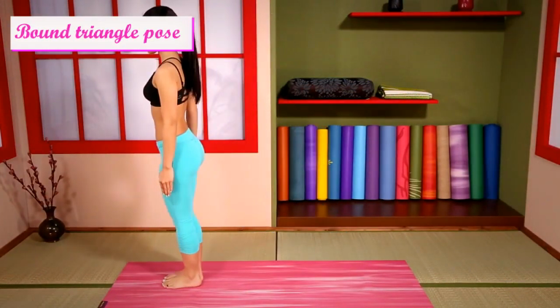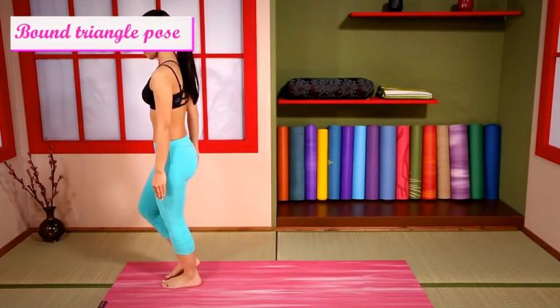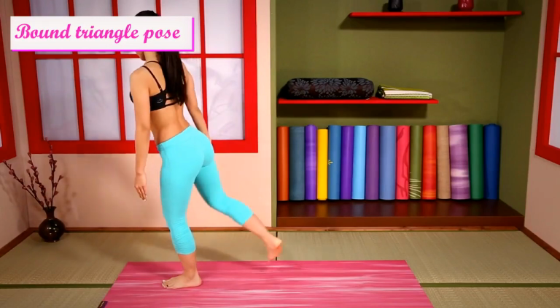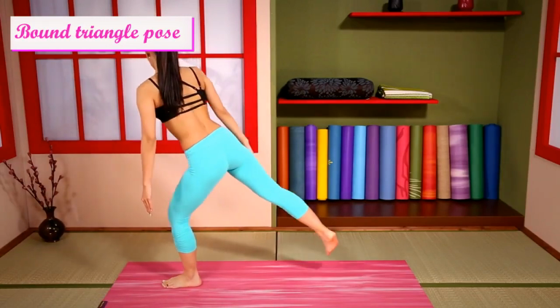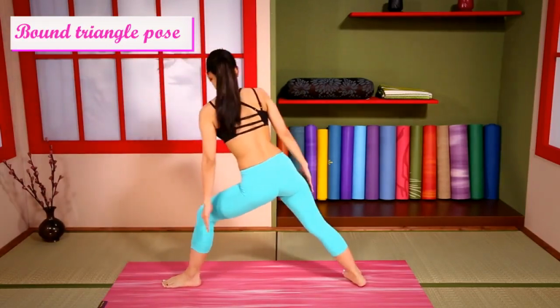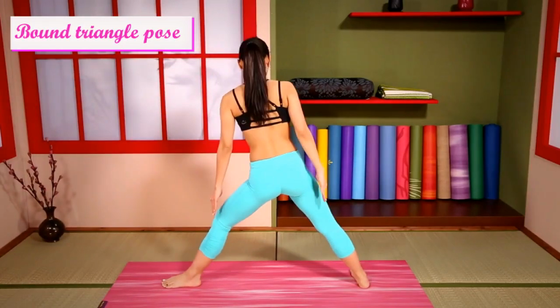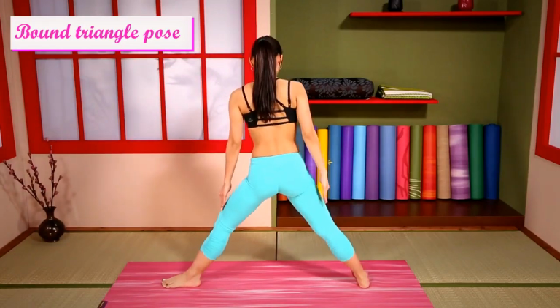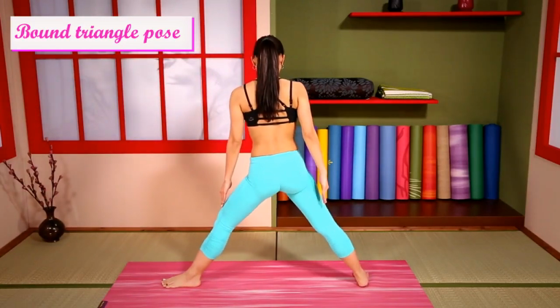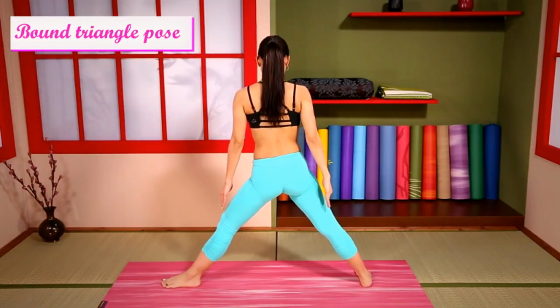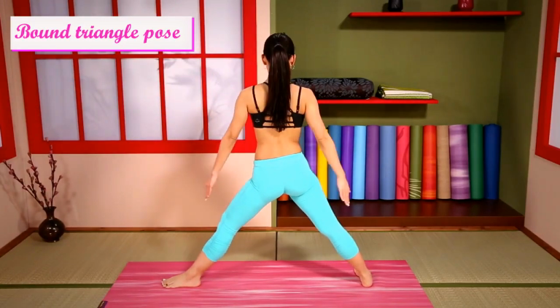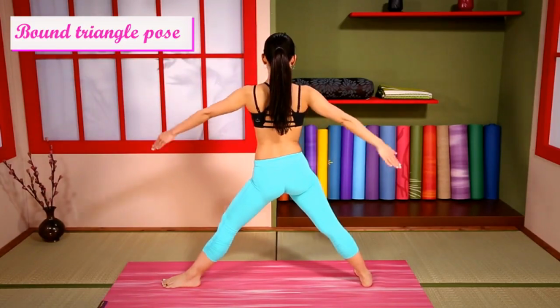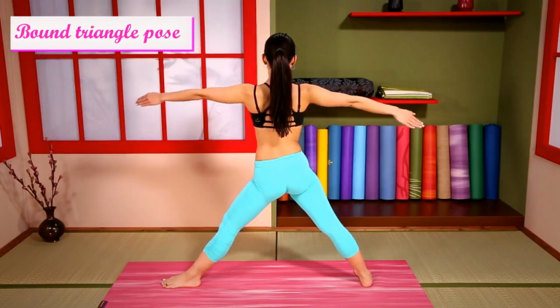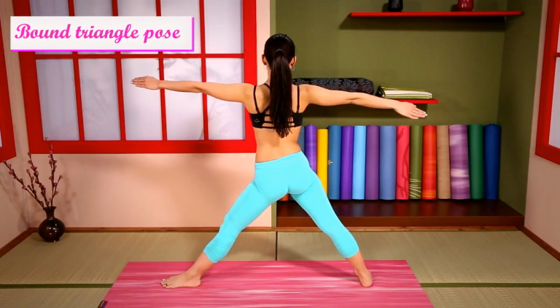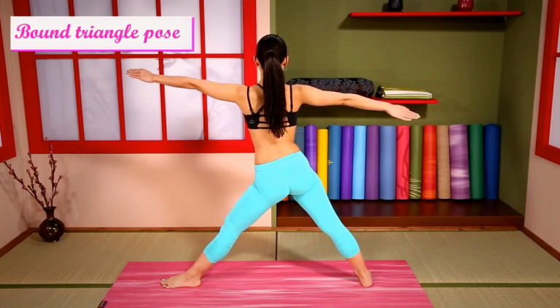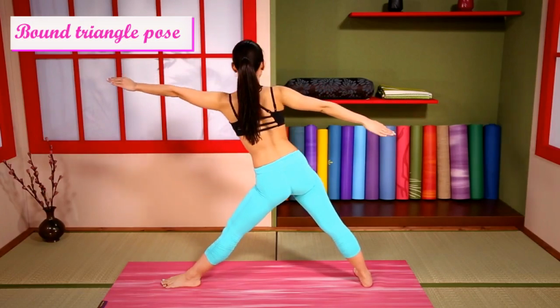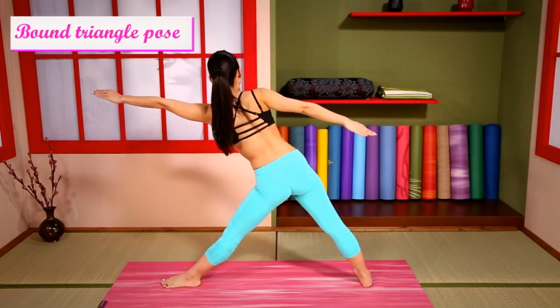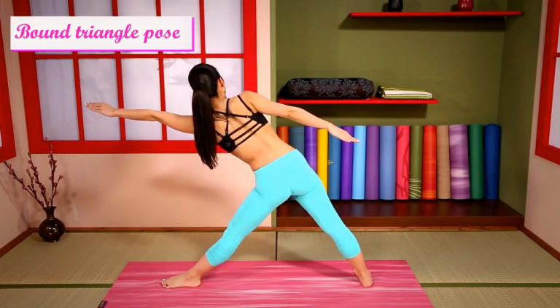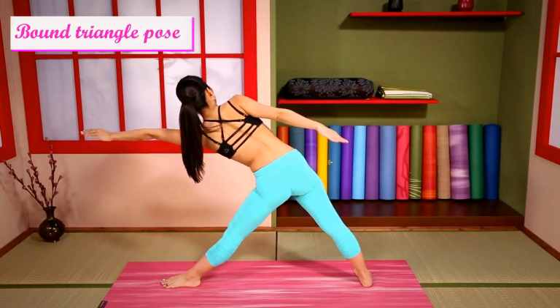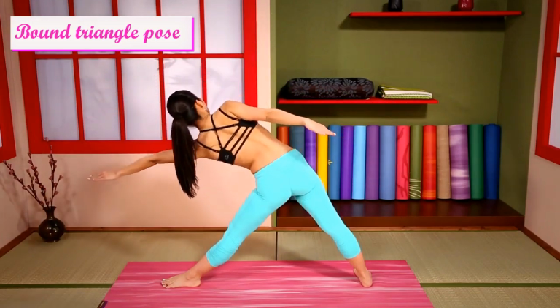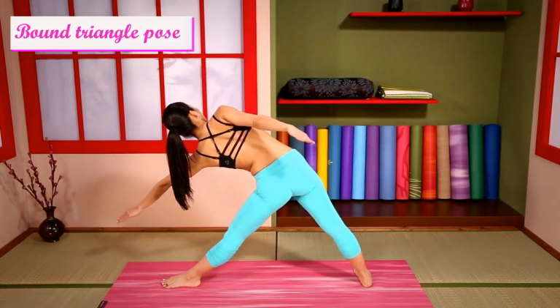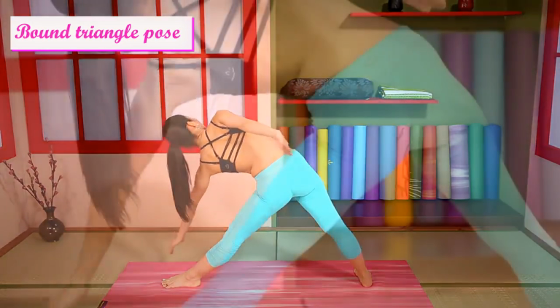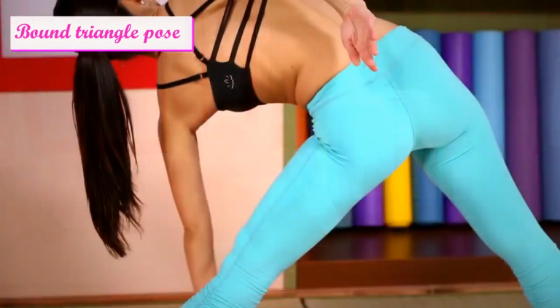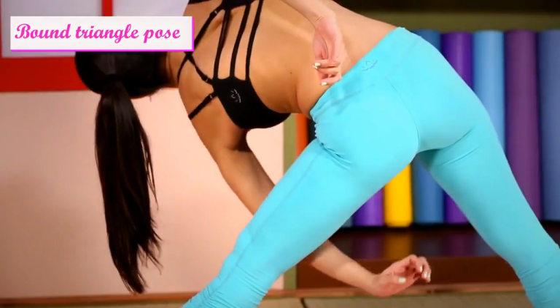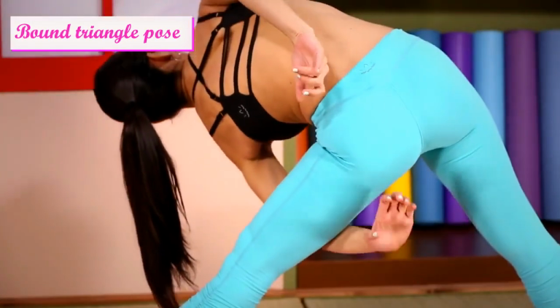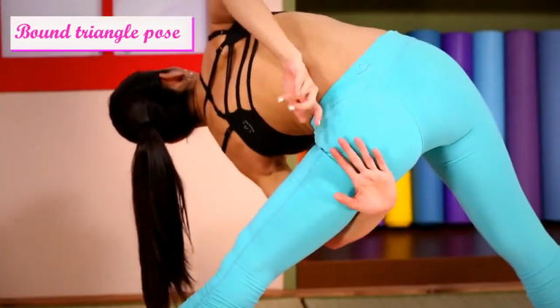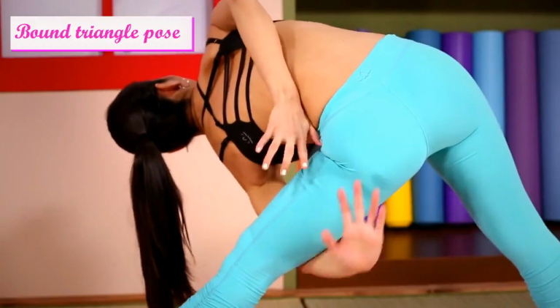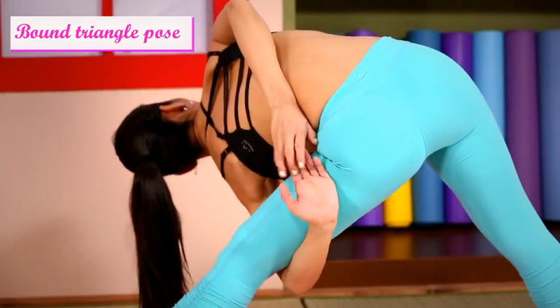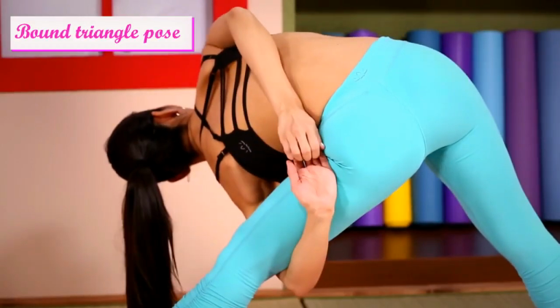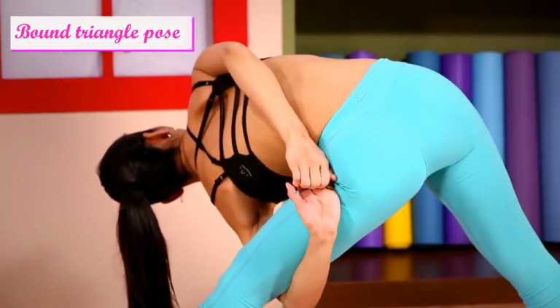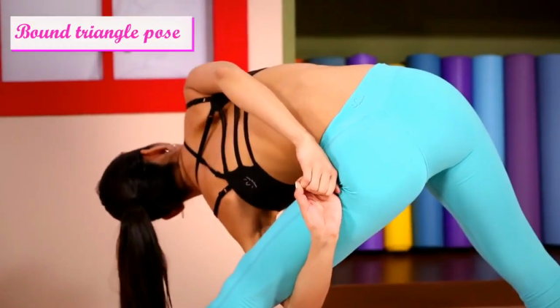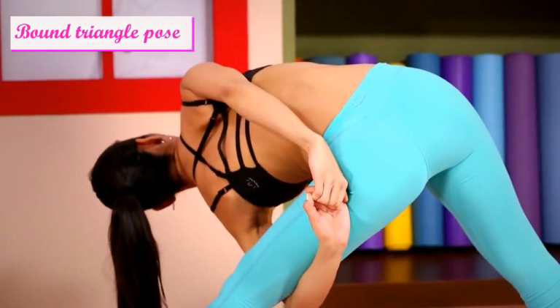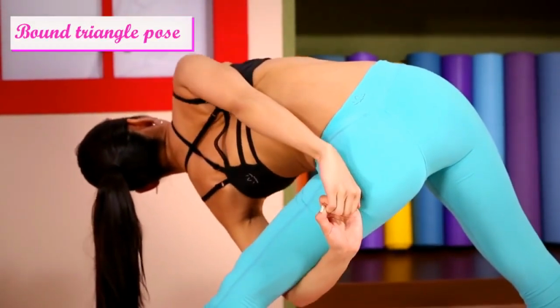Step out, arms extended. Then hold your hands through your legs and twist up.